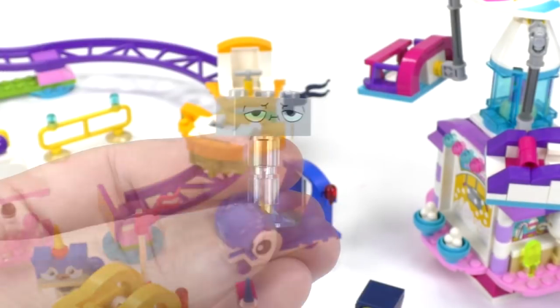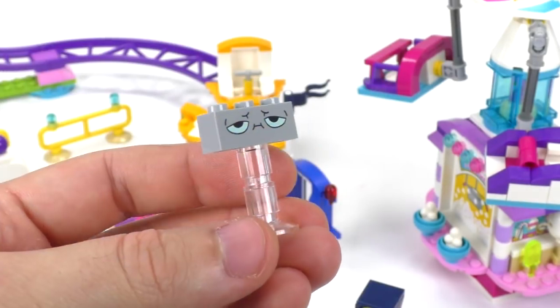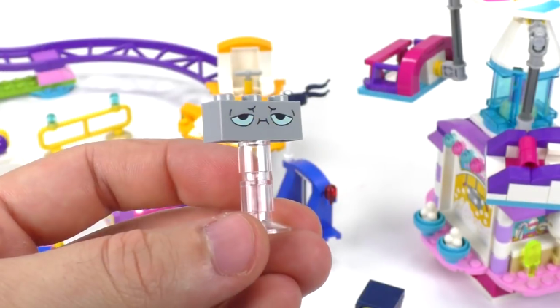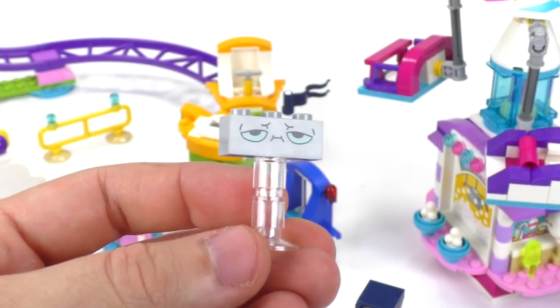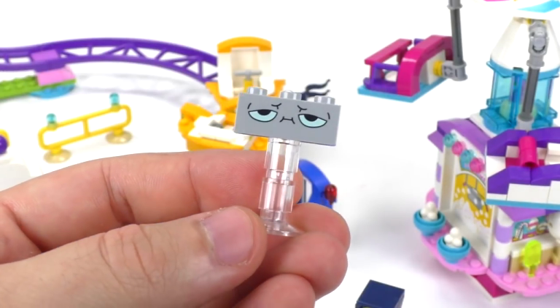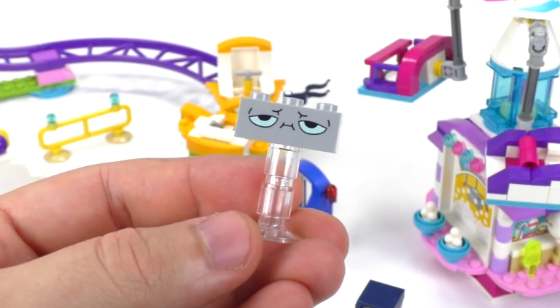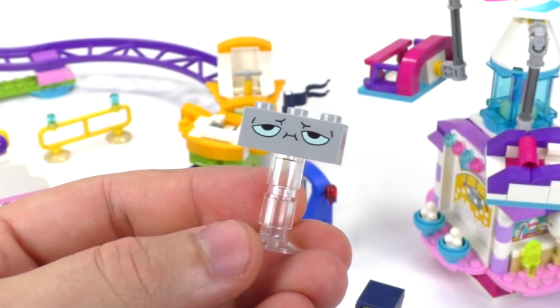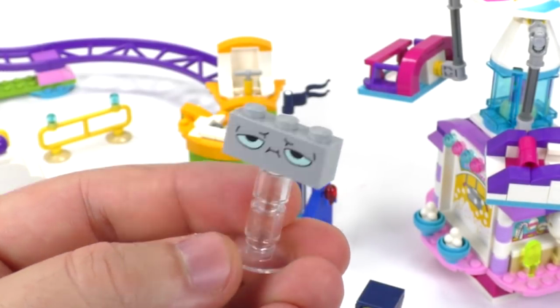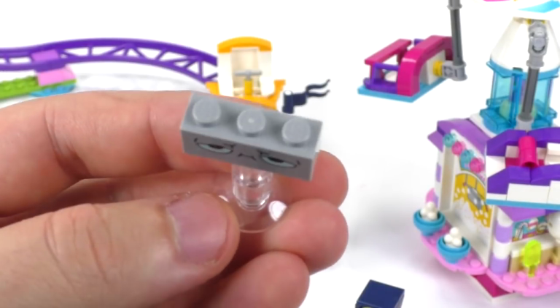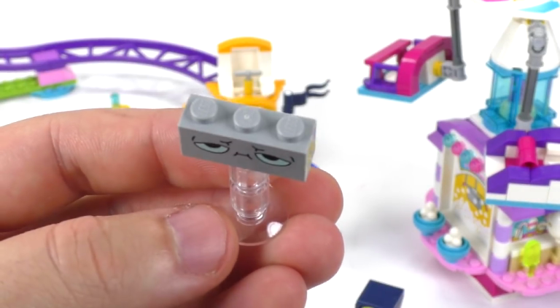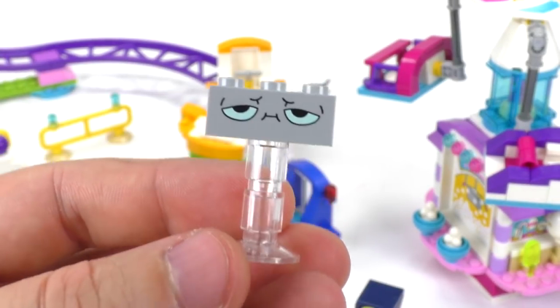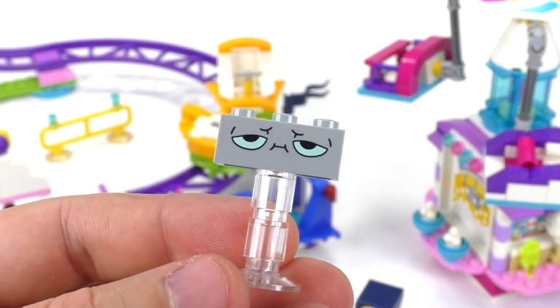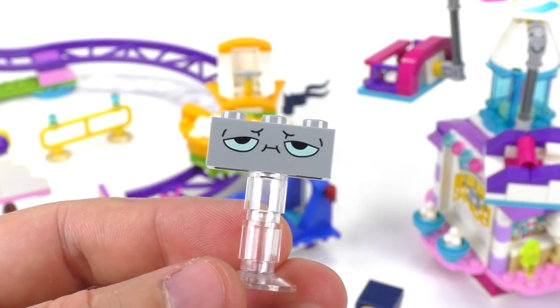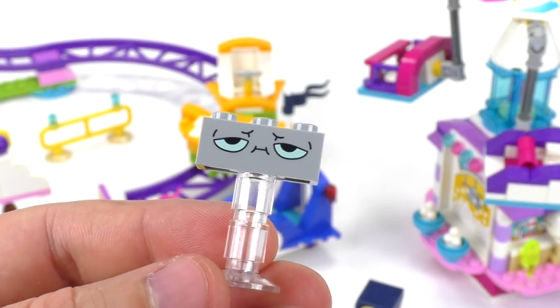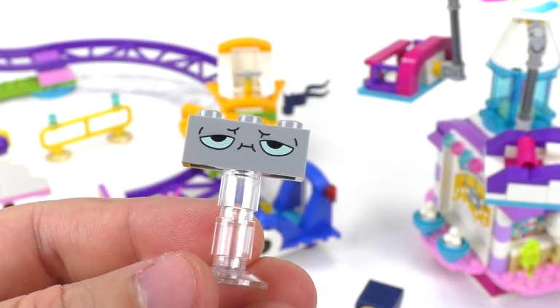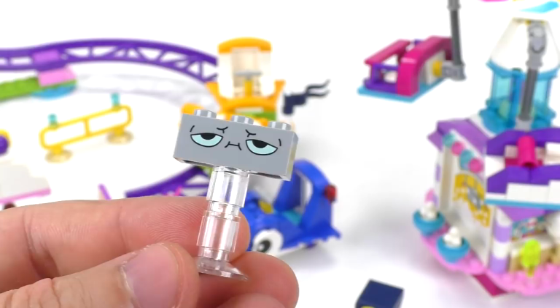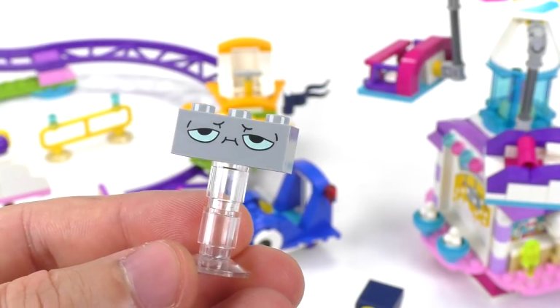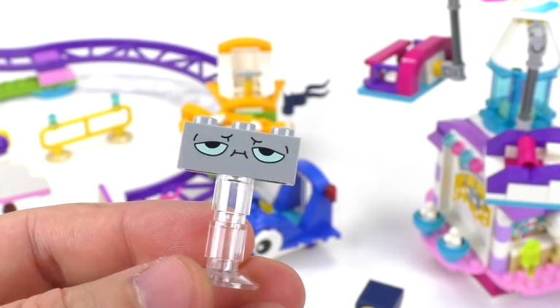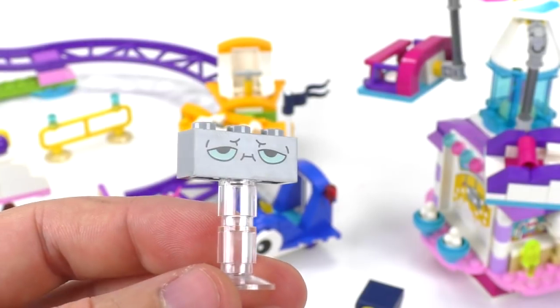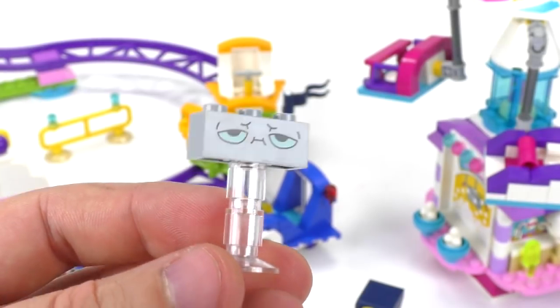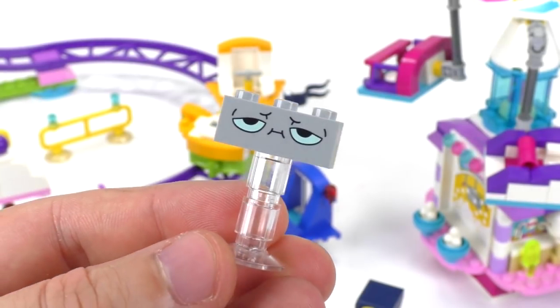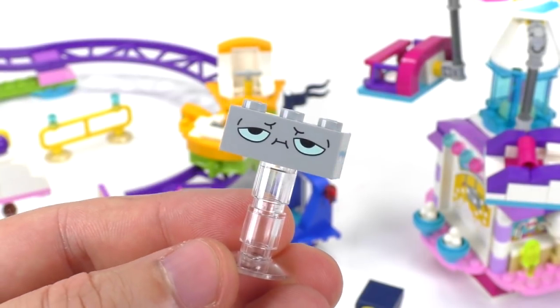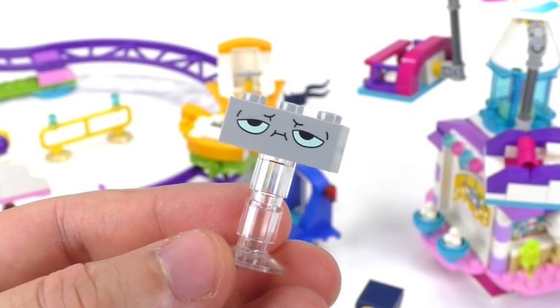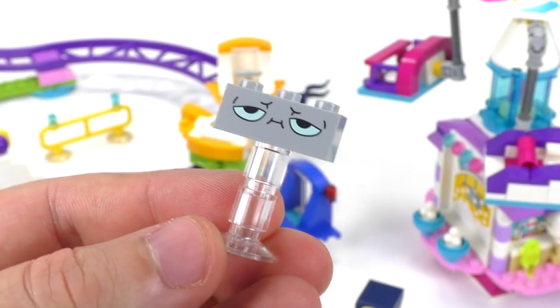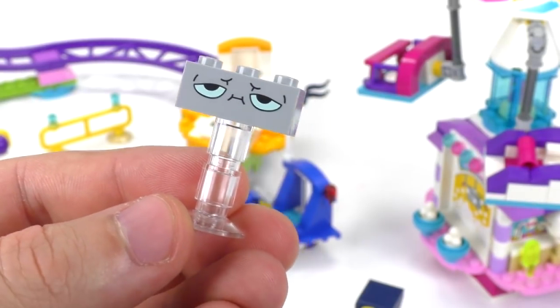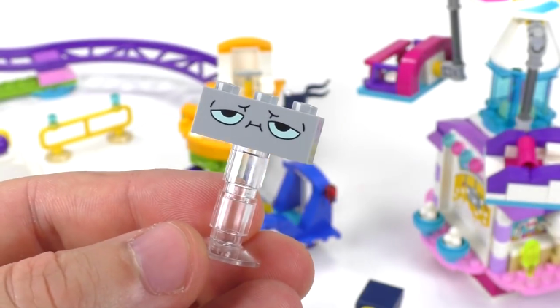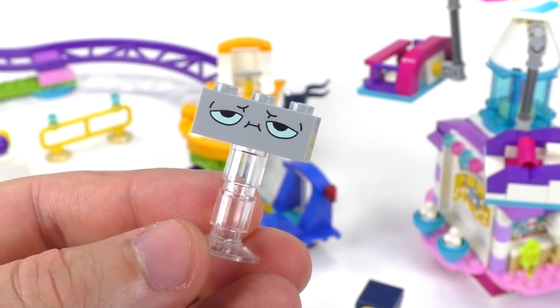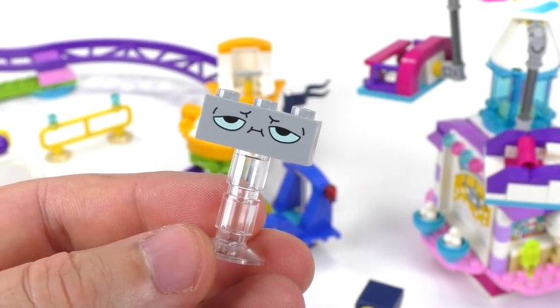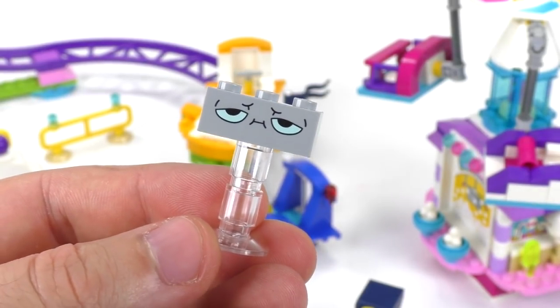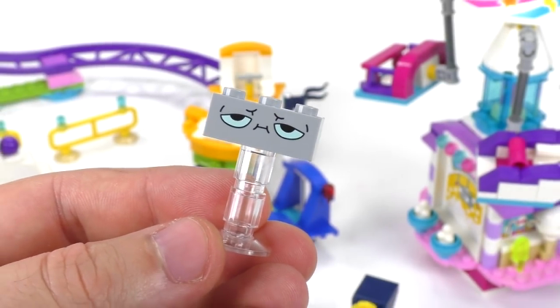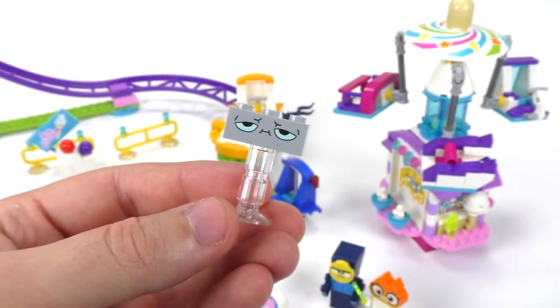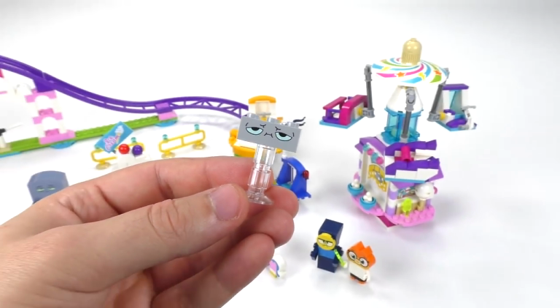And last here is Rick — the one-by-three, also with a frown. Lots of frowny characters in this particular set. But let's look at the whole thing together.